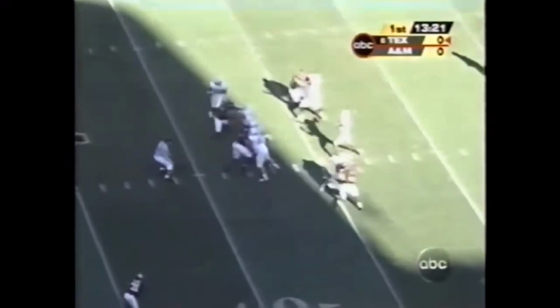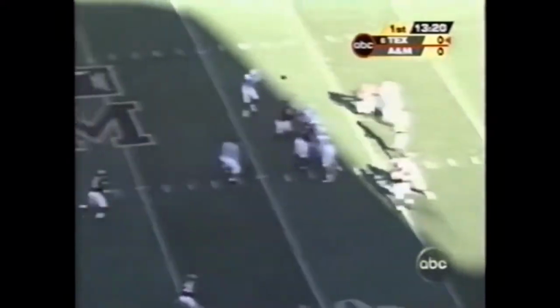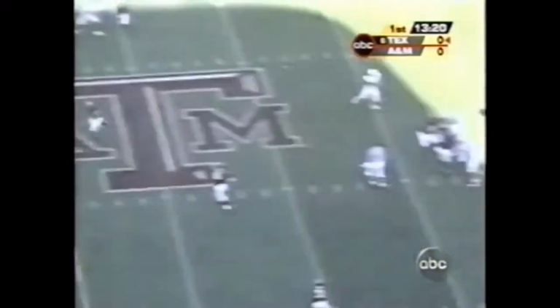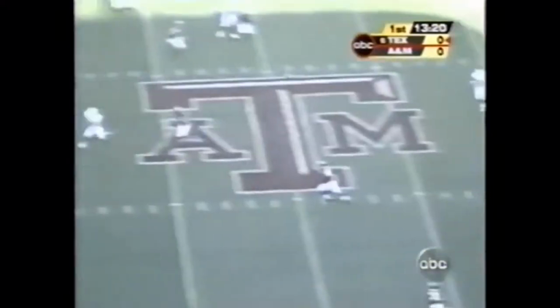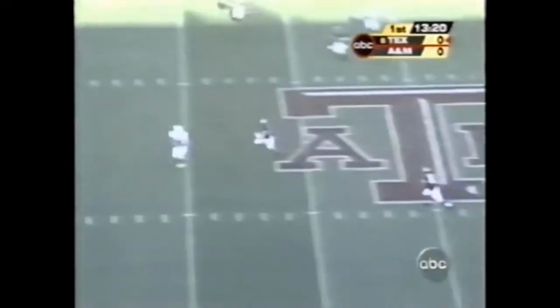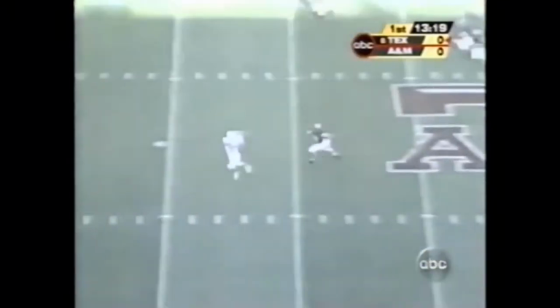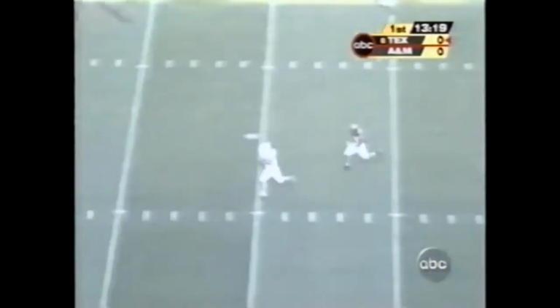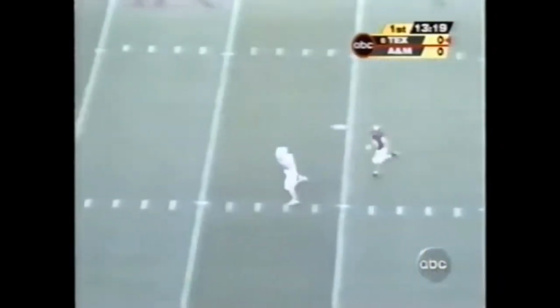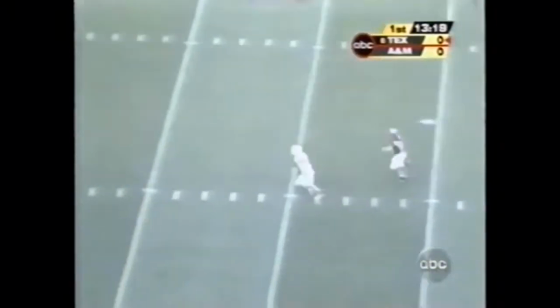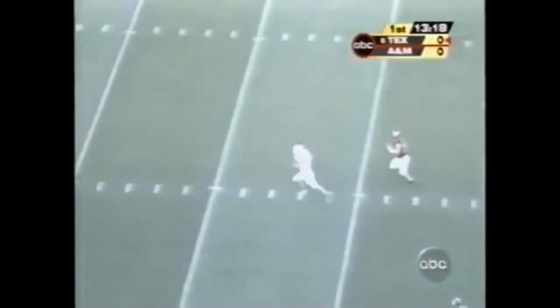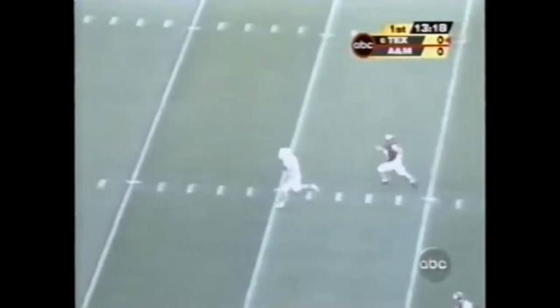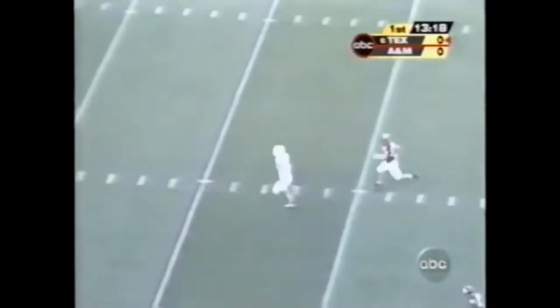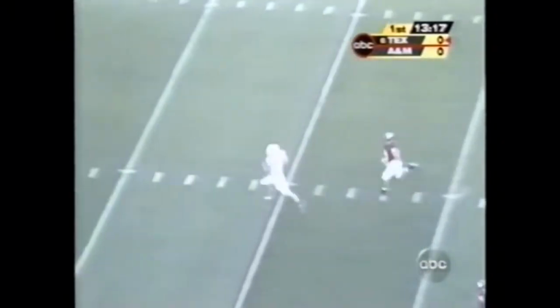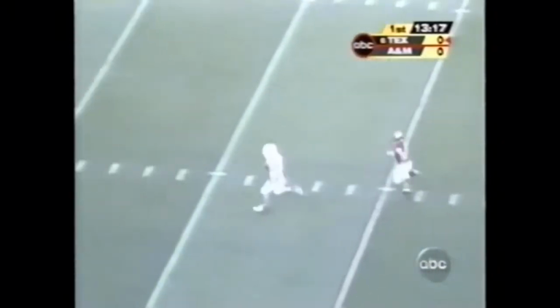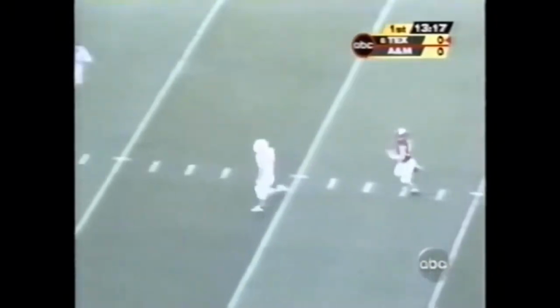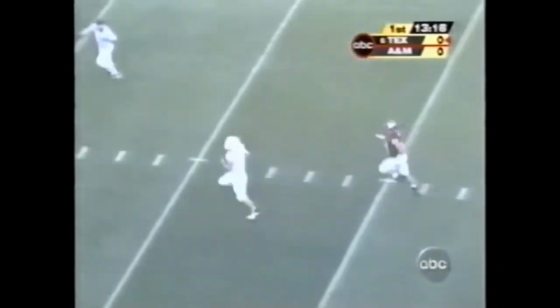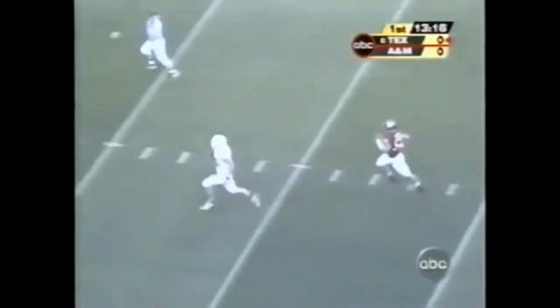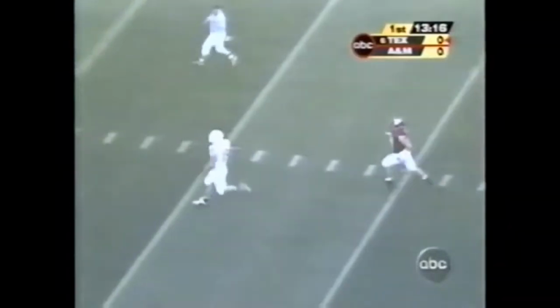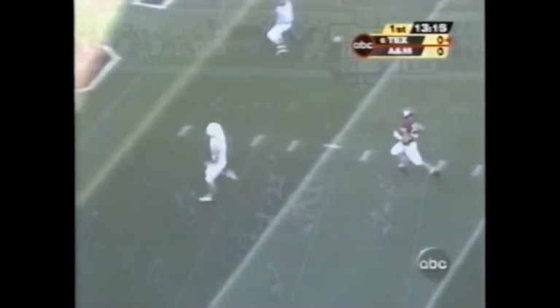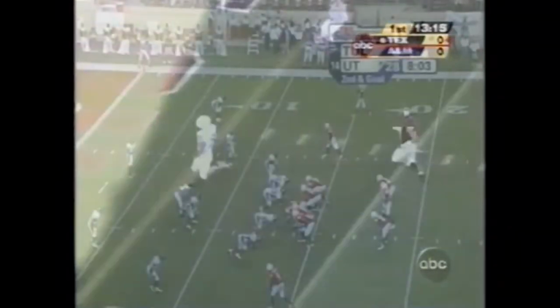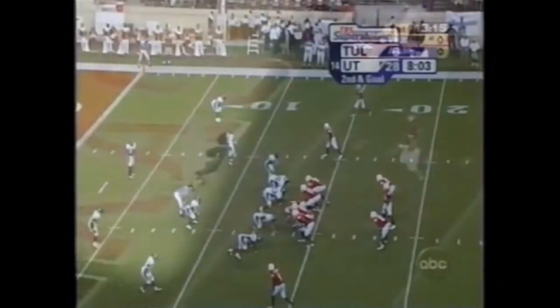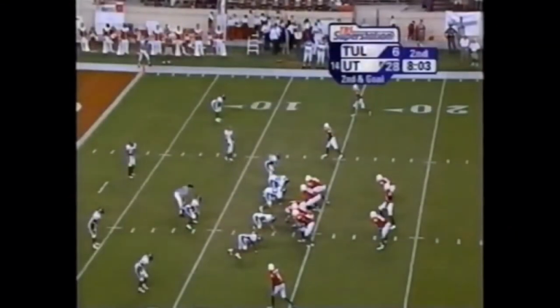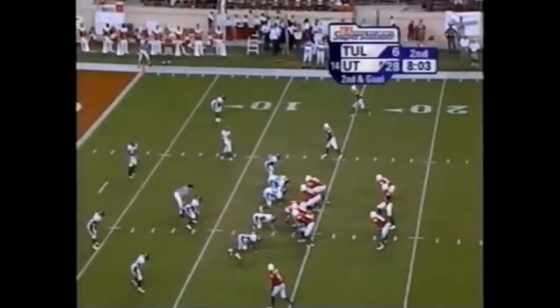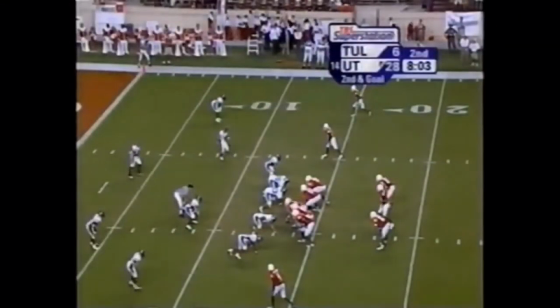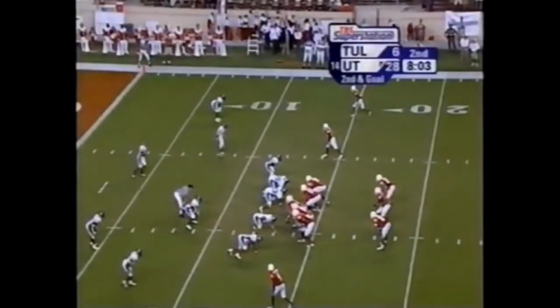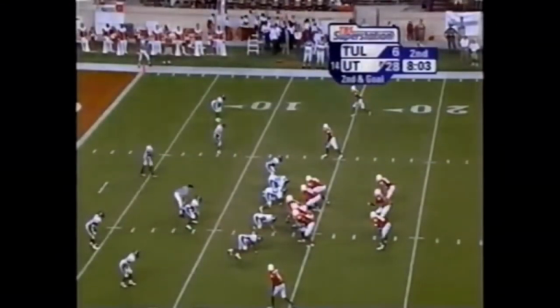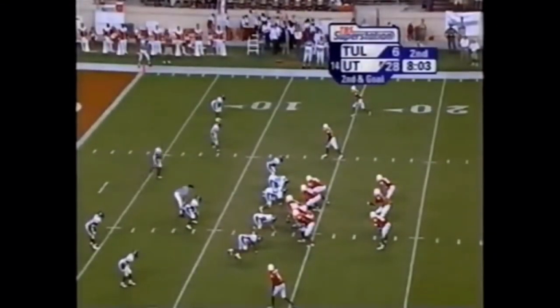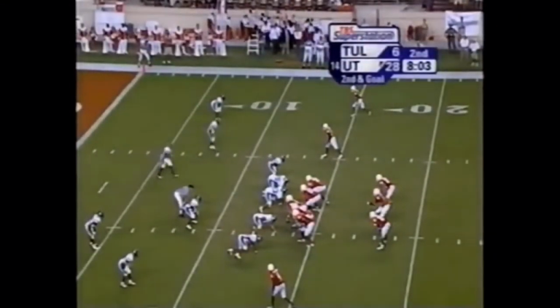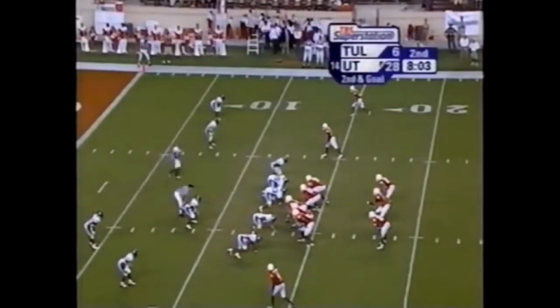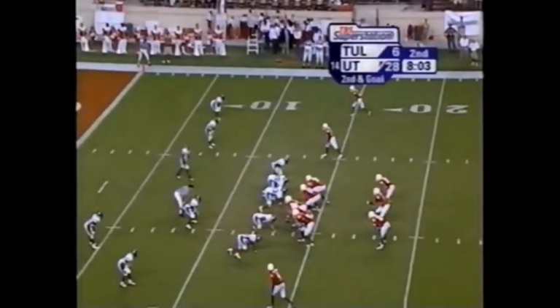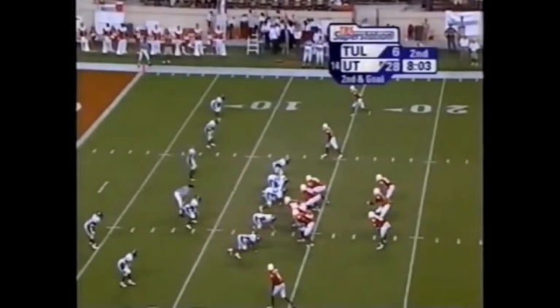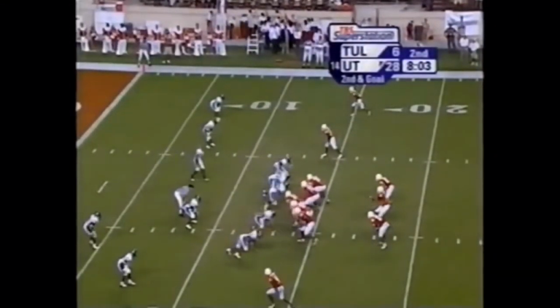Five-step drop over the middle — wide open, it's caught. And look out. Thomas is a quibble. We've got one. Something for the coaches to talk about.